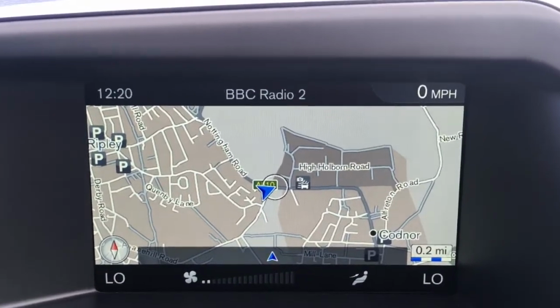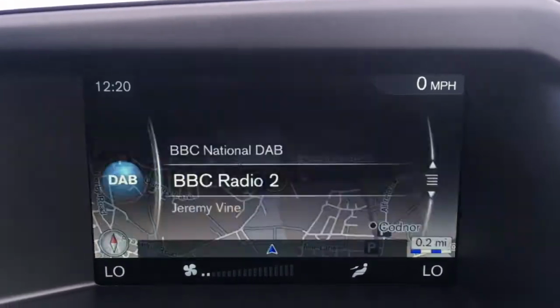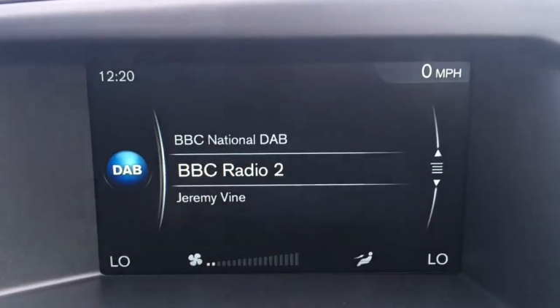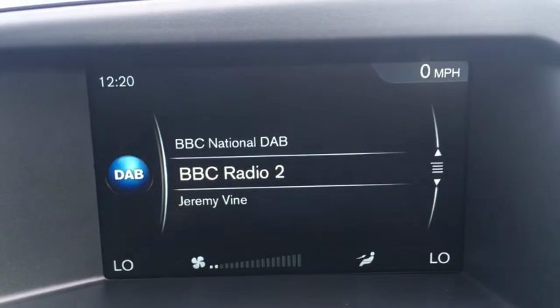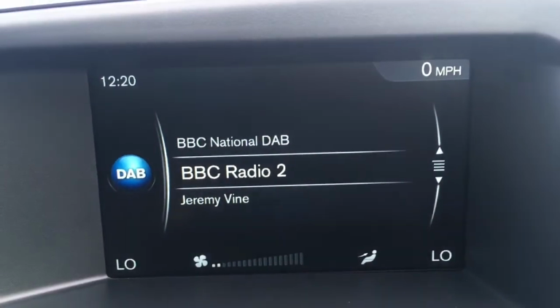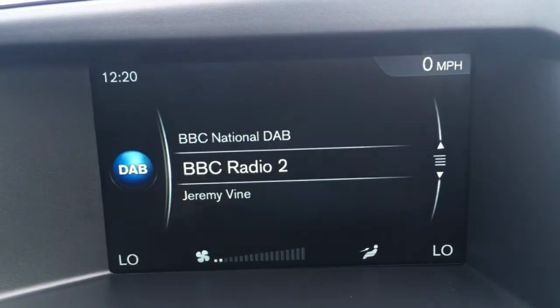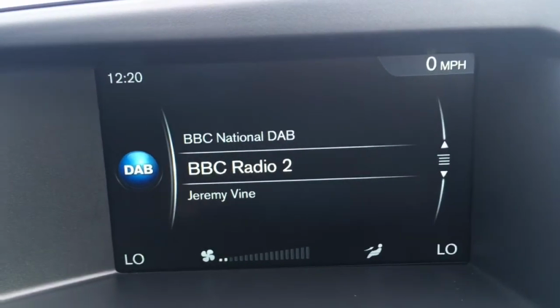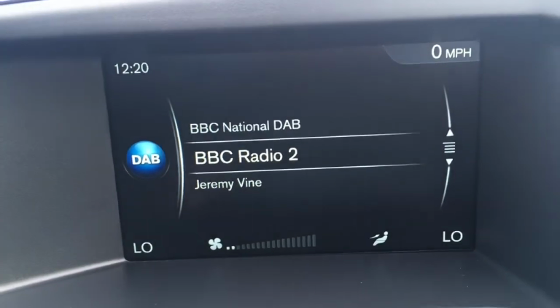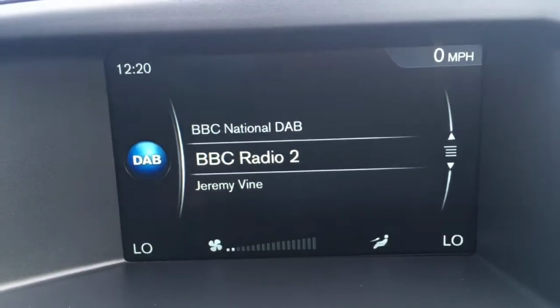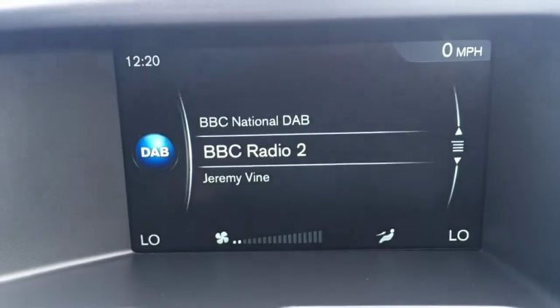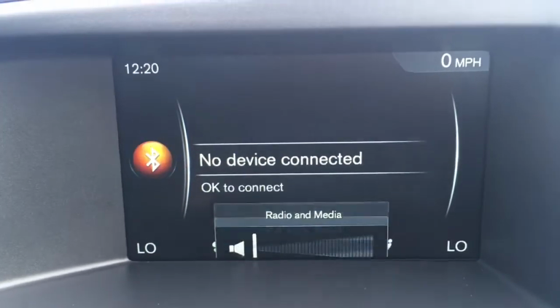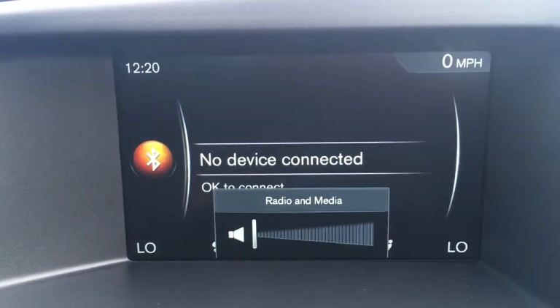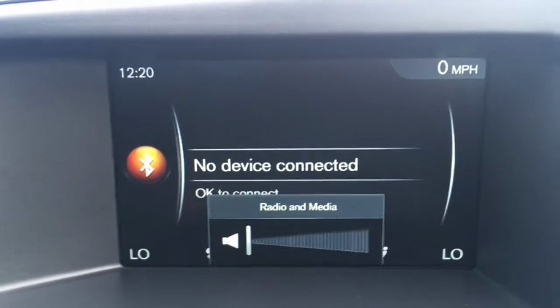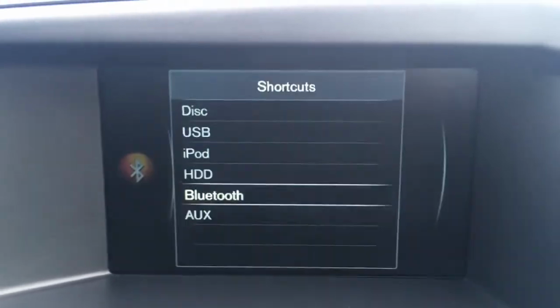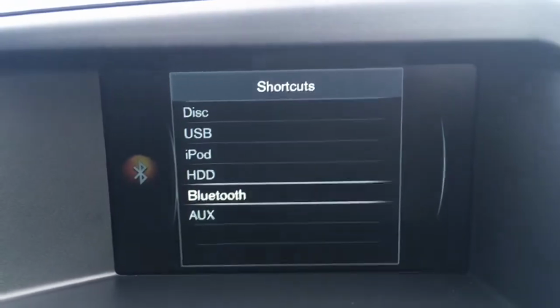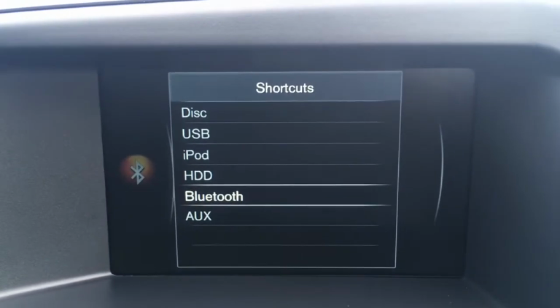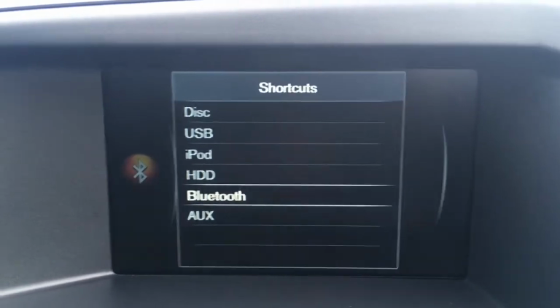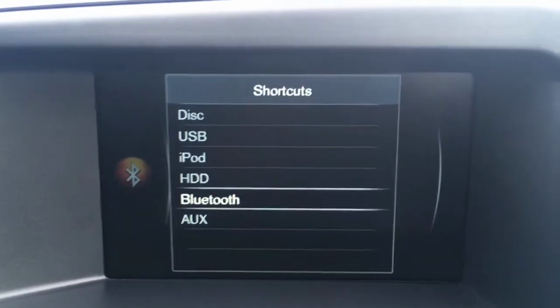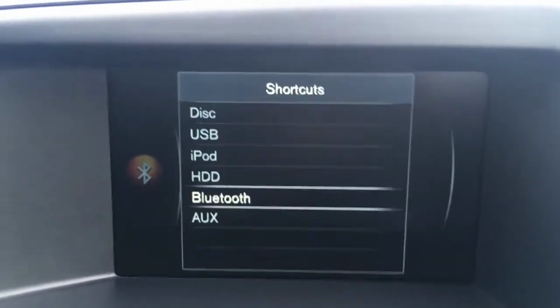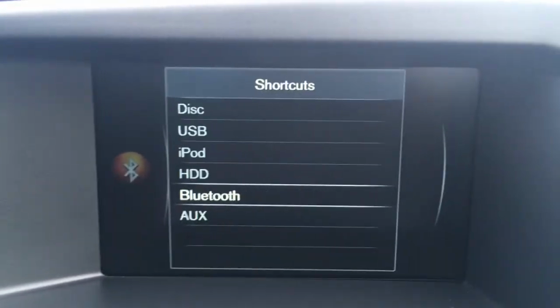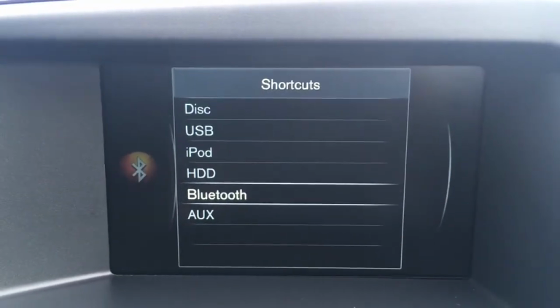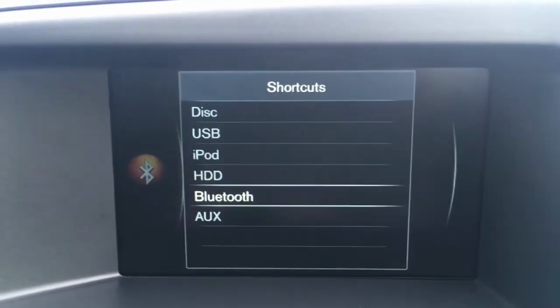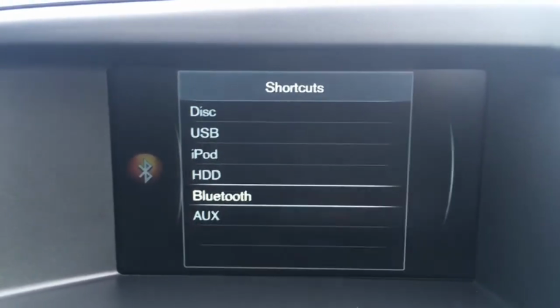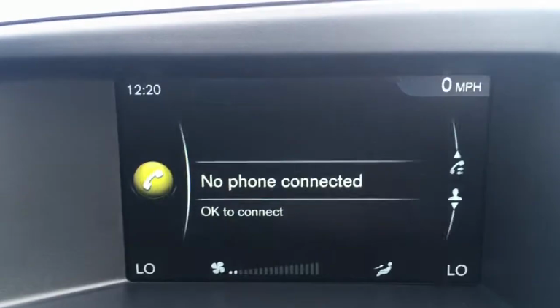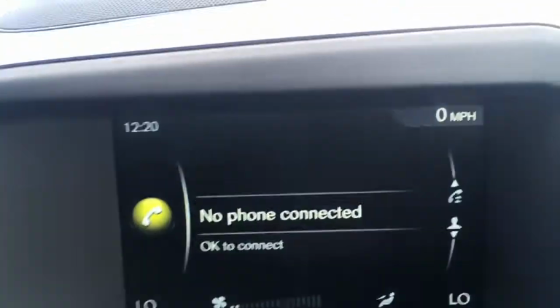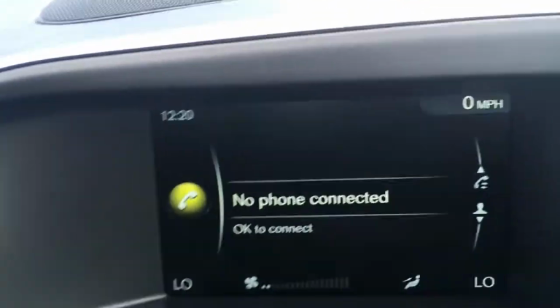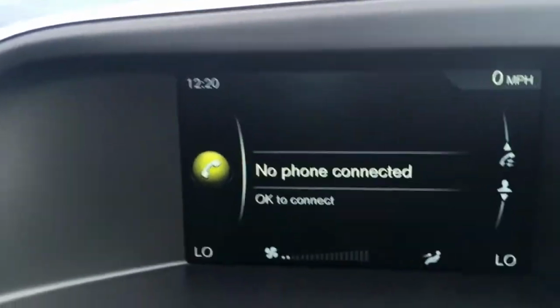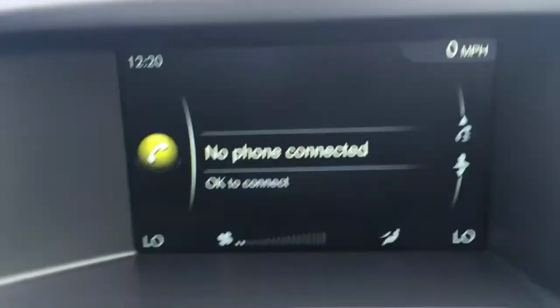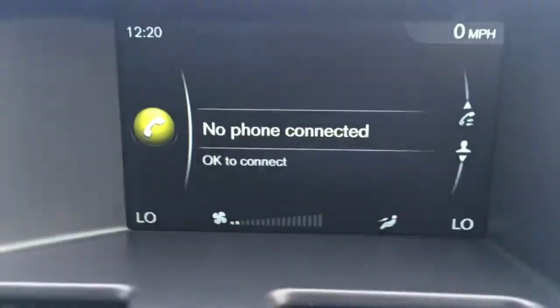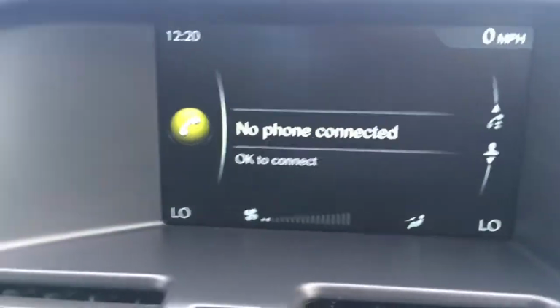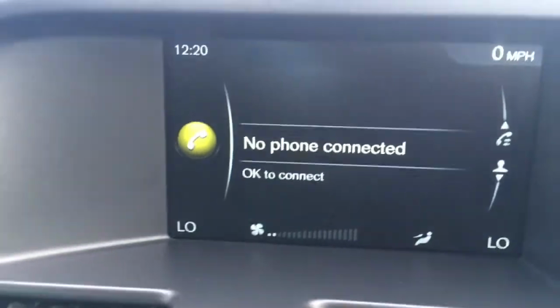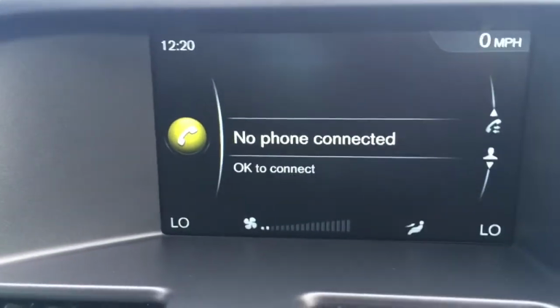If I go to radio, you'll see we've got DAB digital radio. Press media and then press it again and you get your shortcuts to your external media options. We've also got 'Tel' for telephone, where you can pair up your device with the car's Bluetooth.